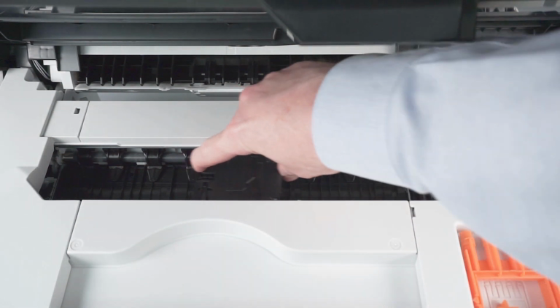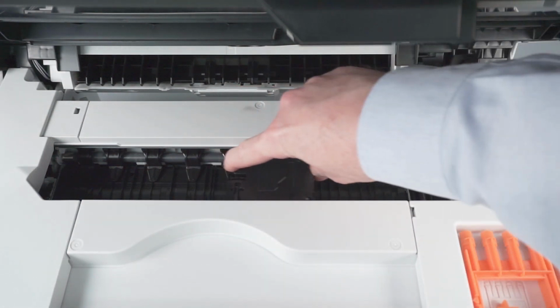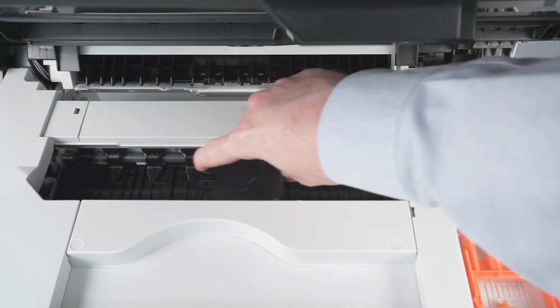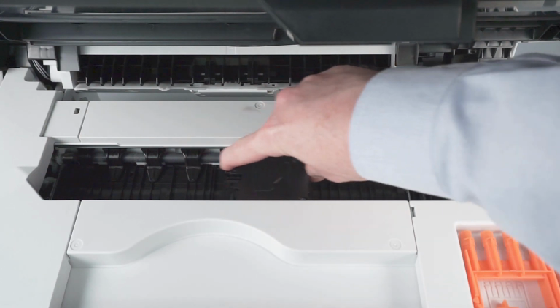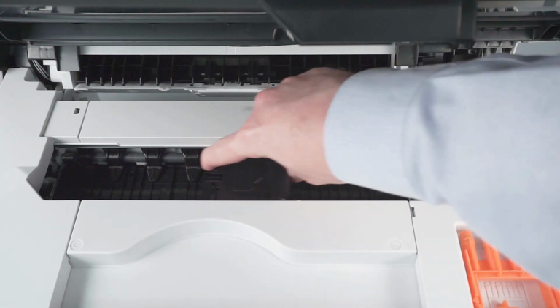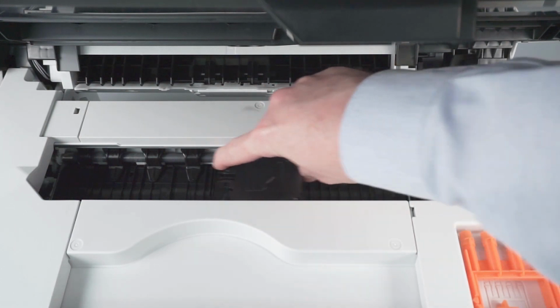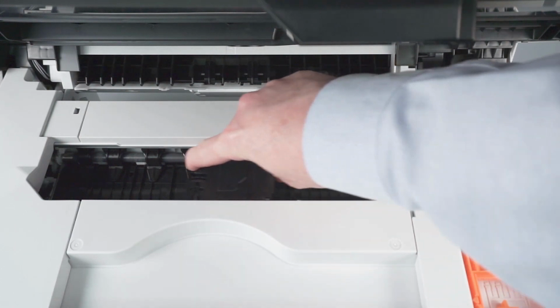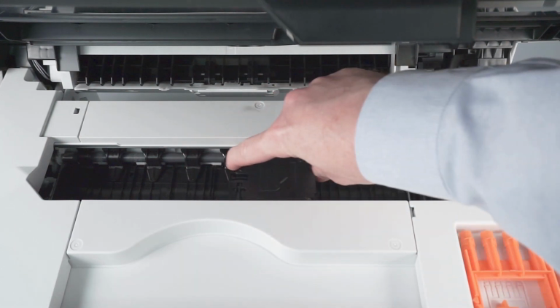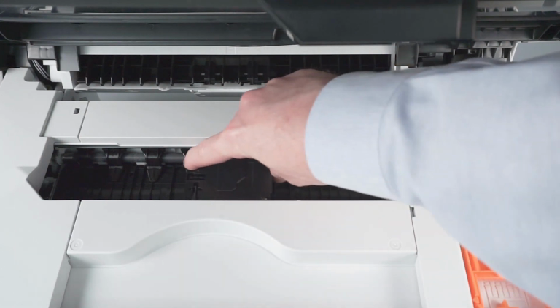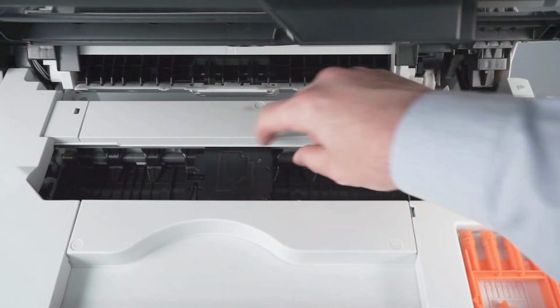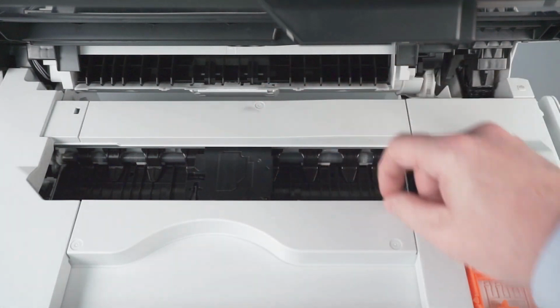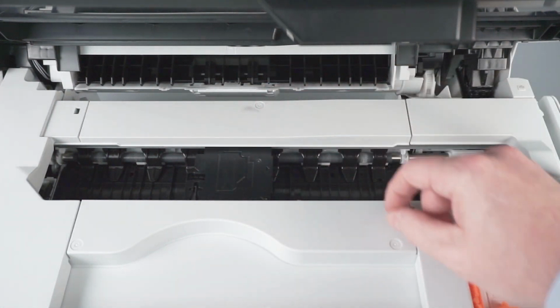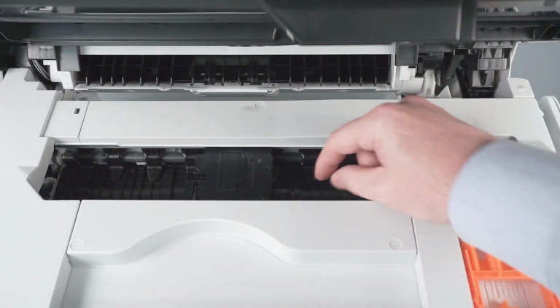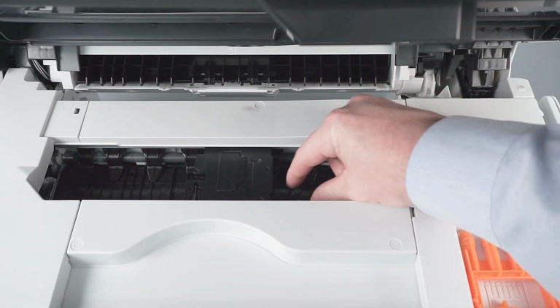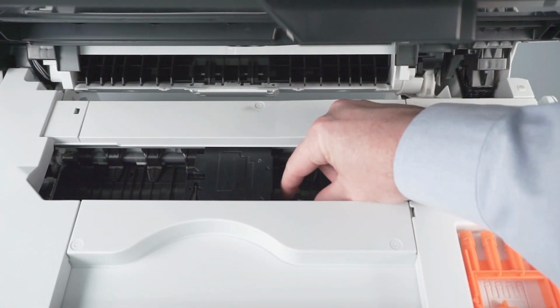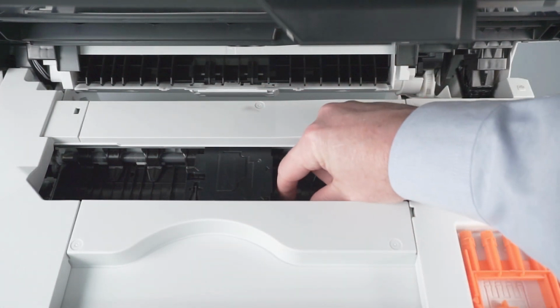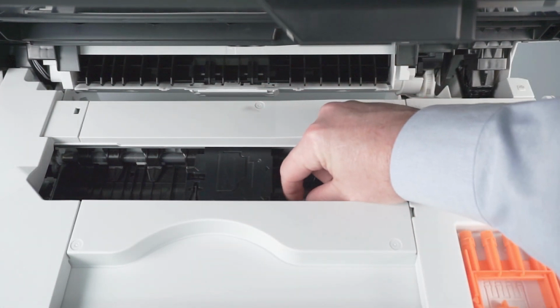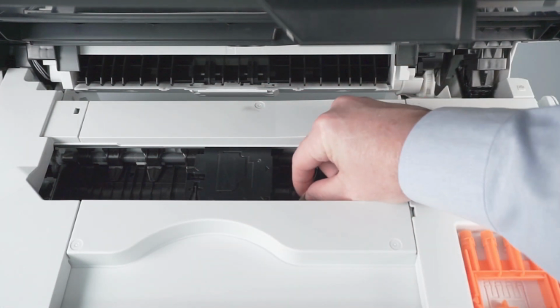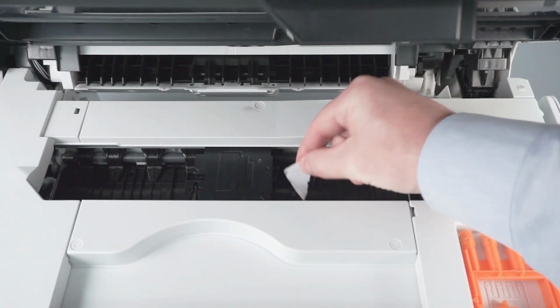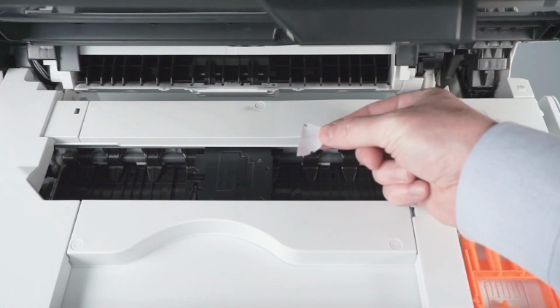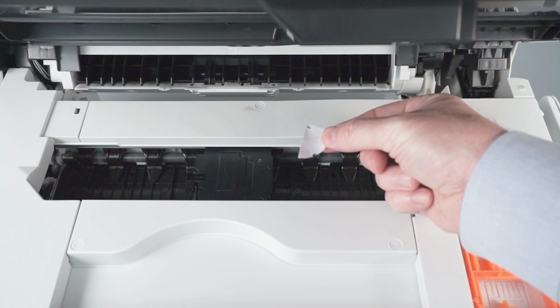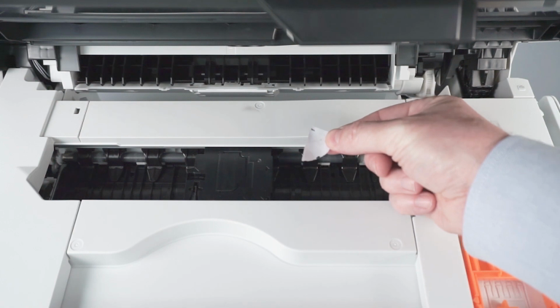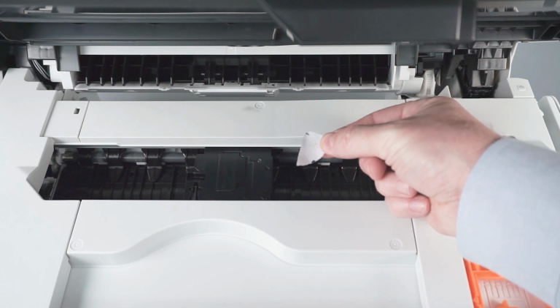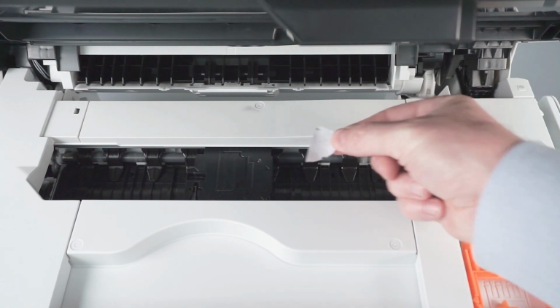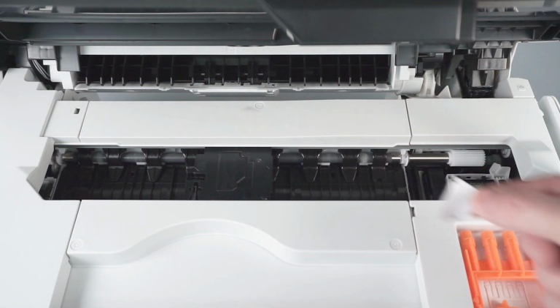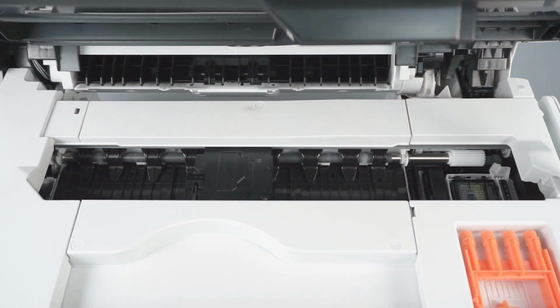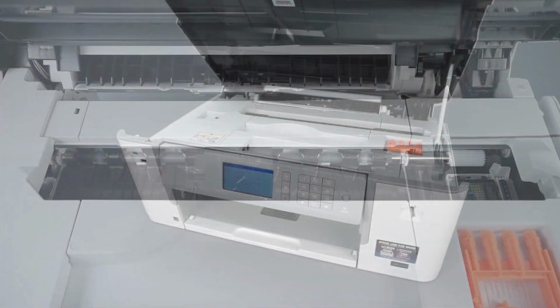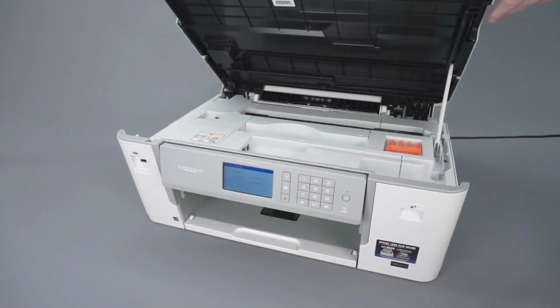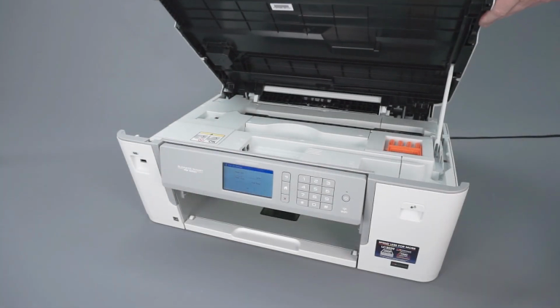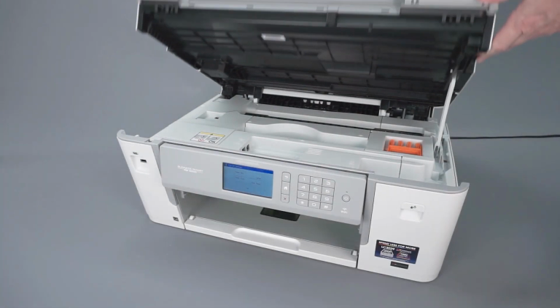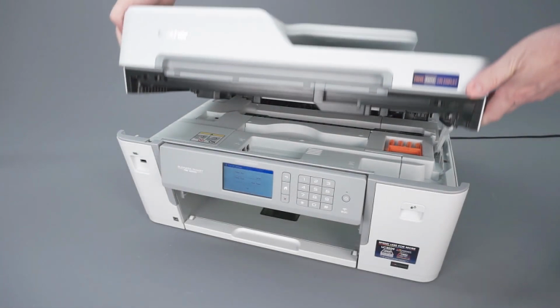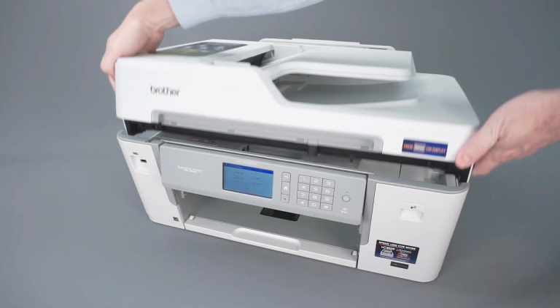Gently slide the printhead left and right and check for paper scraps trapped underneath the printhead. Then close the scanner cover.